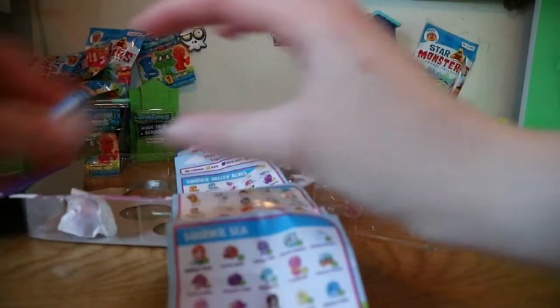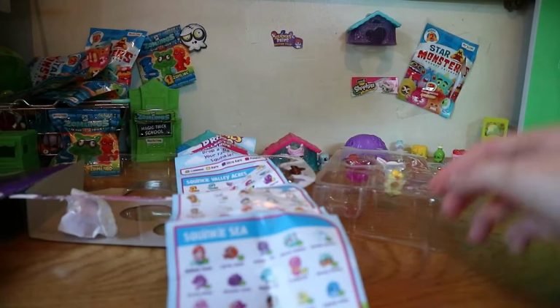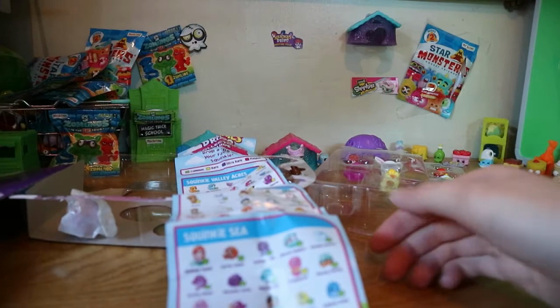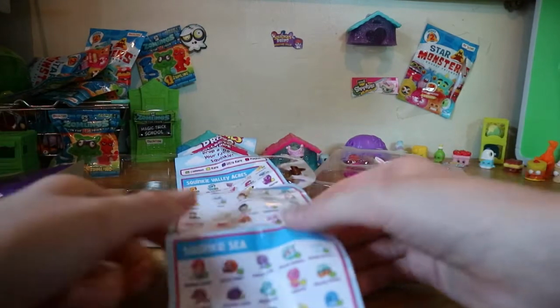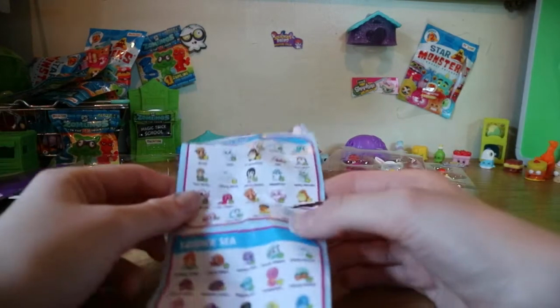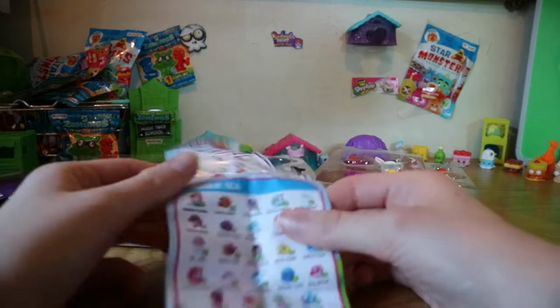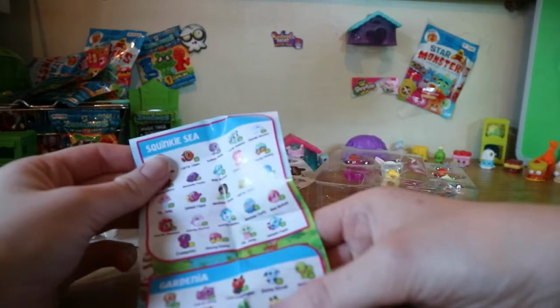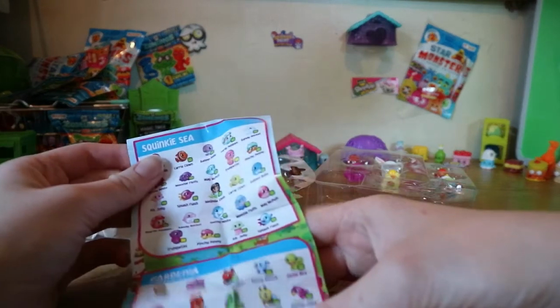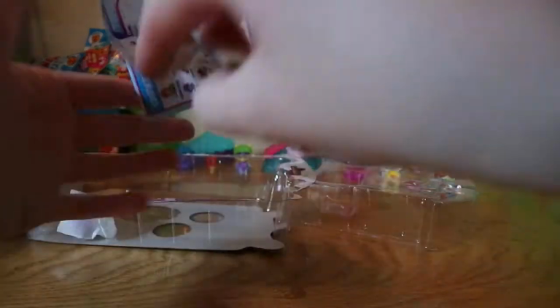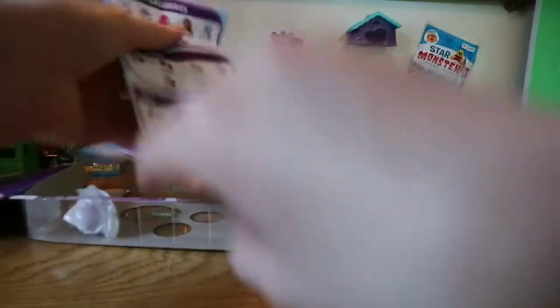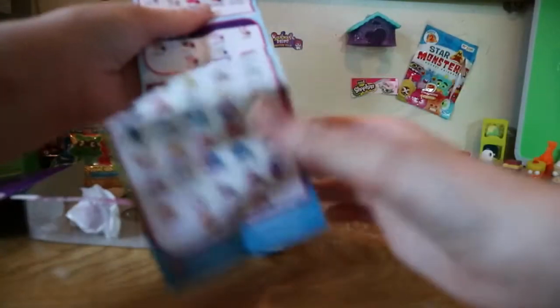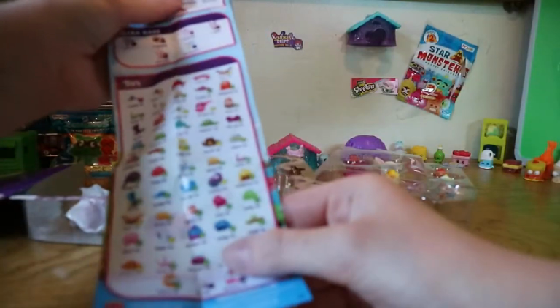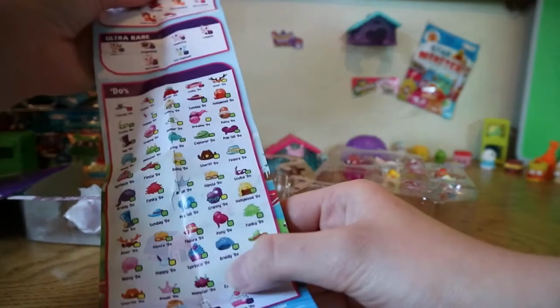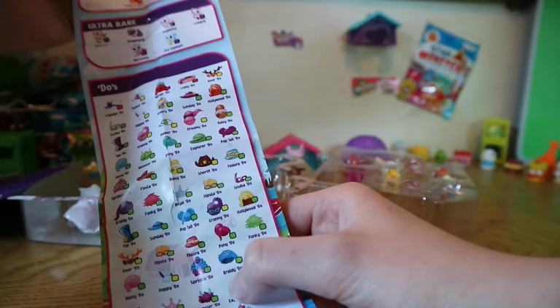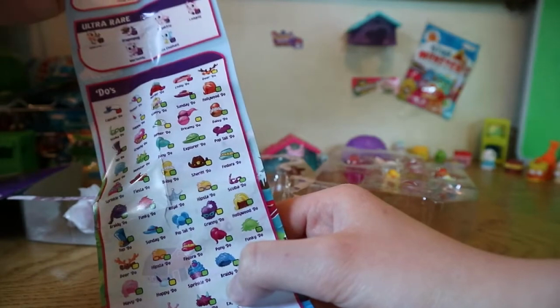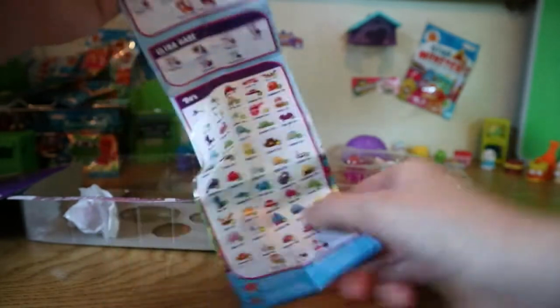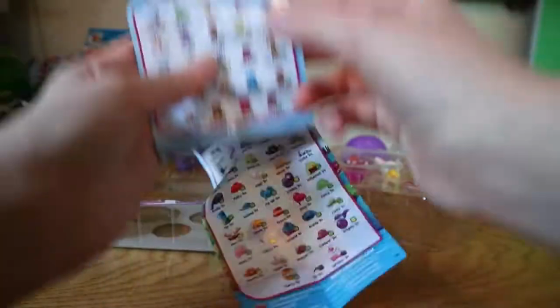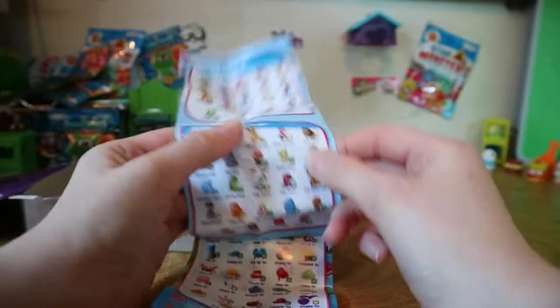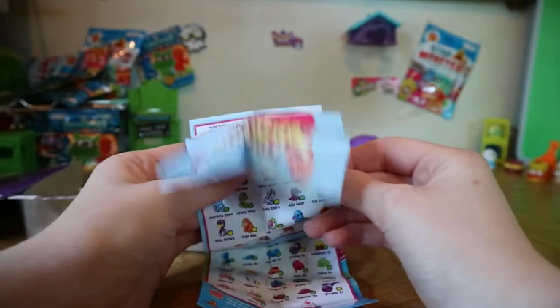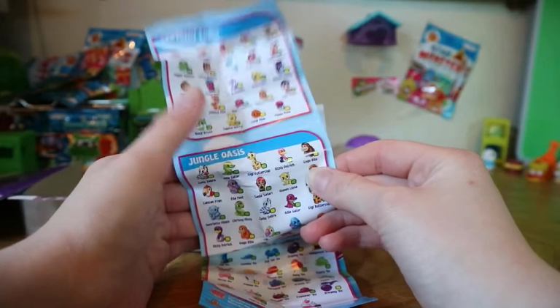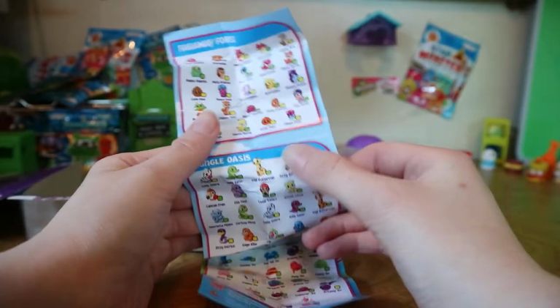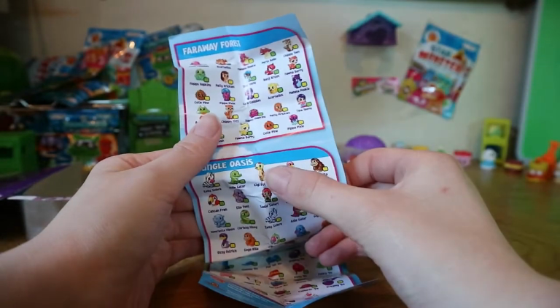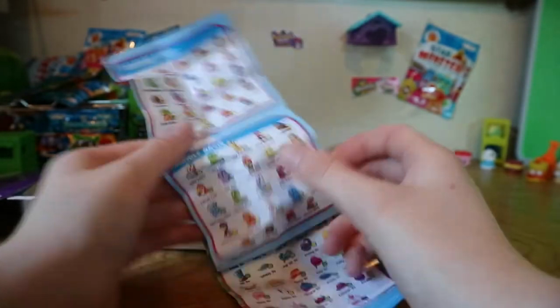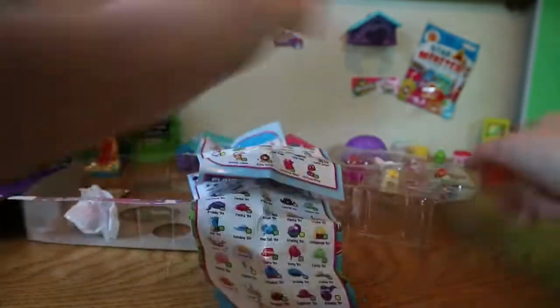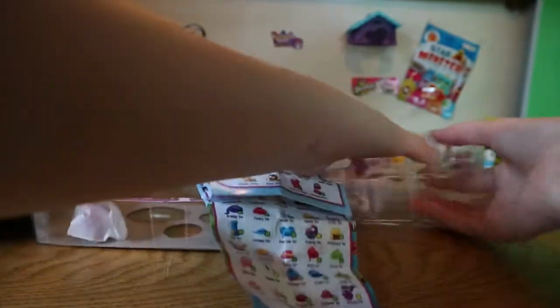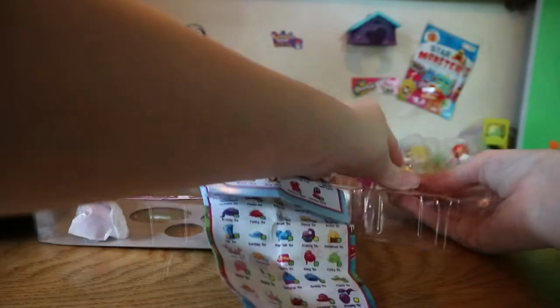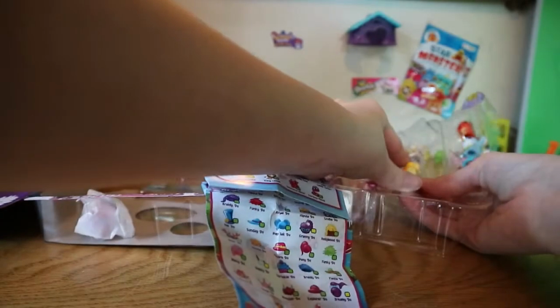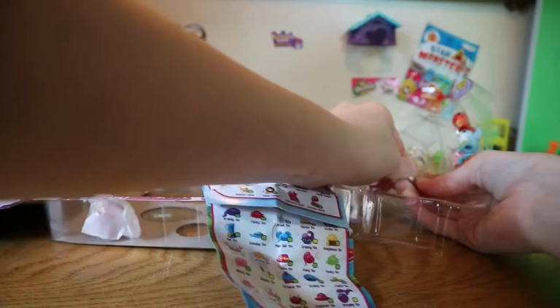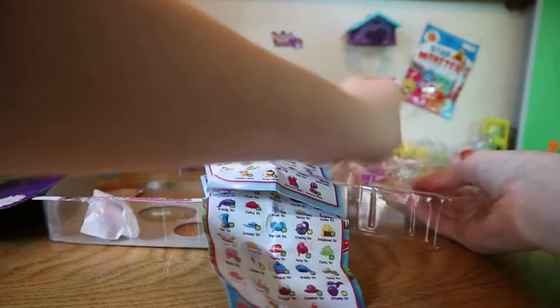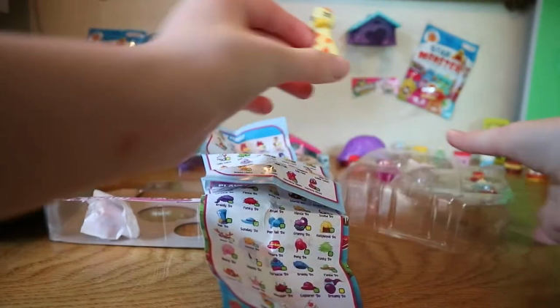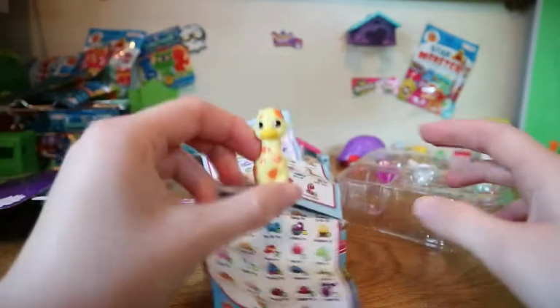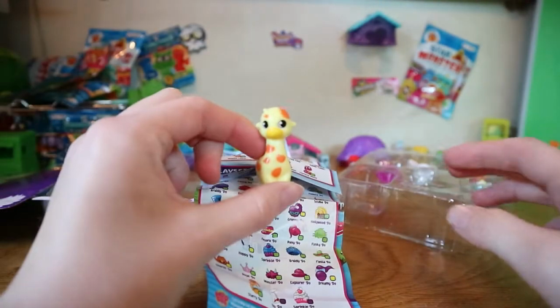Next we have the giraffe — where's the giraffe? Maybe on the other side. I think it's called Gigi Giraffe. Yep, there we go, we have Gigi Giraffe in yellow, so let's get Gigi the giraffe out.